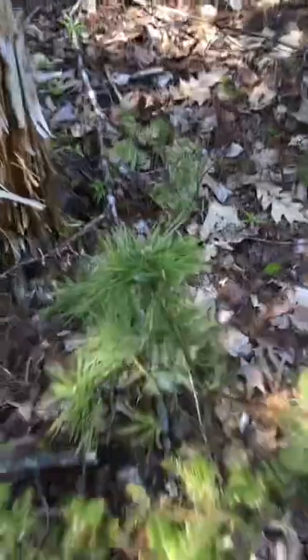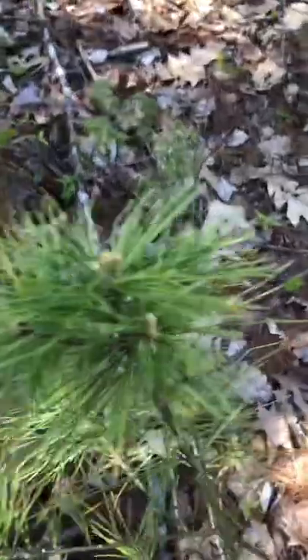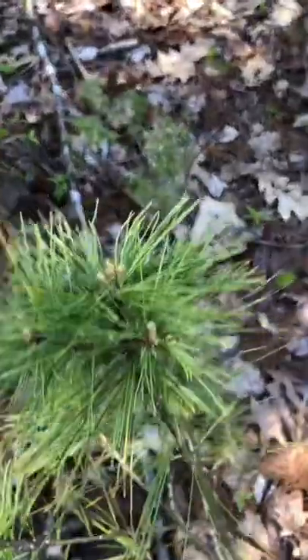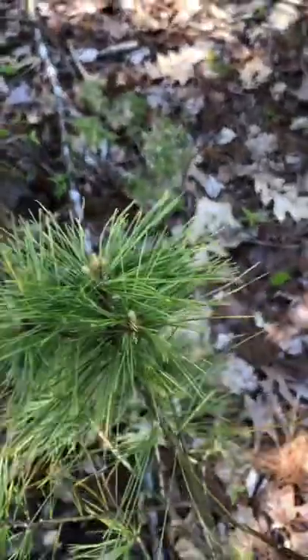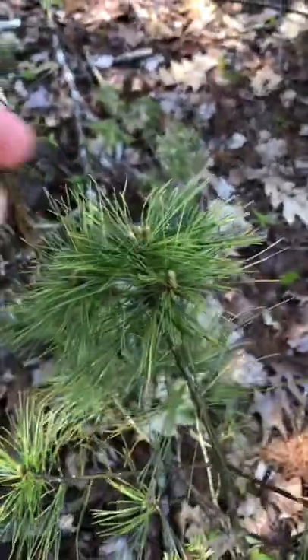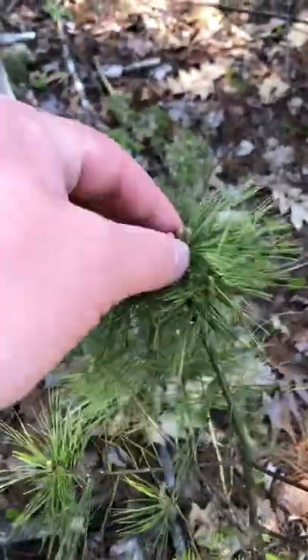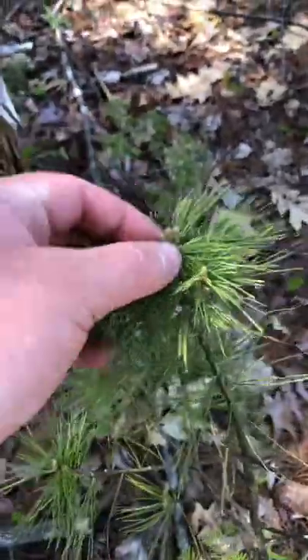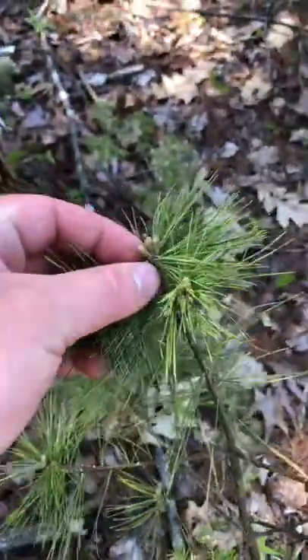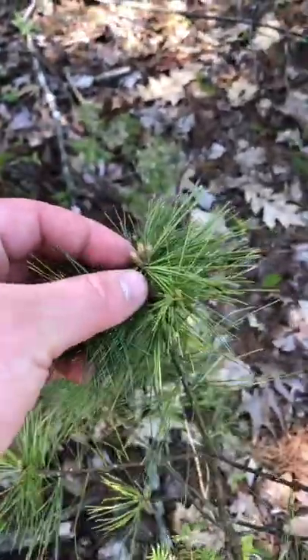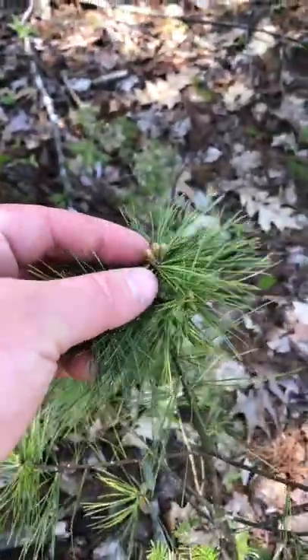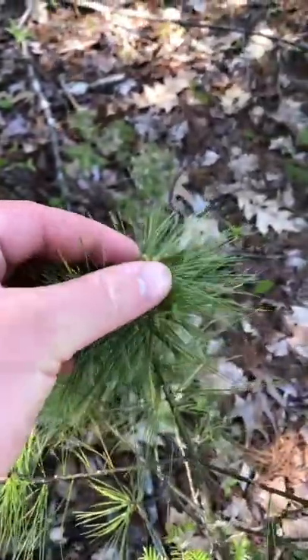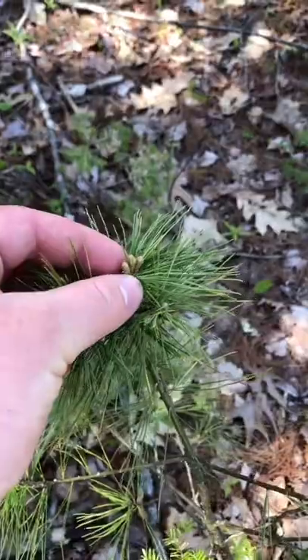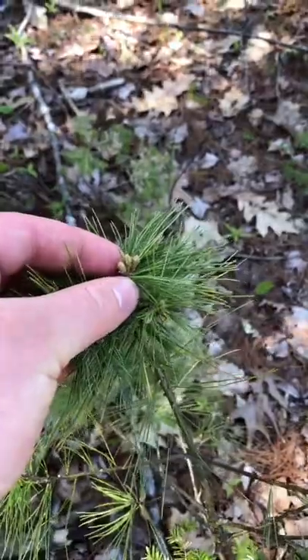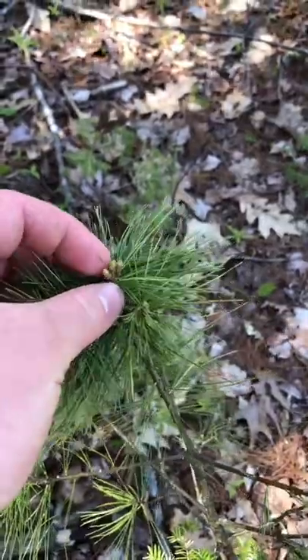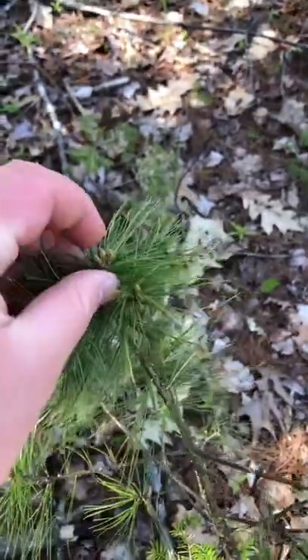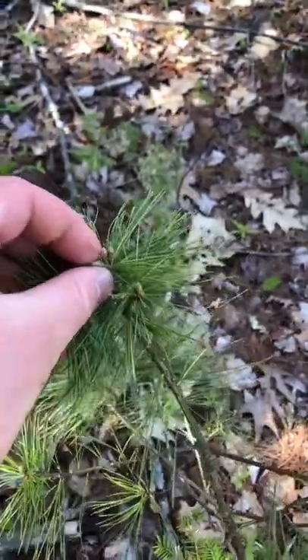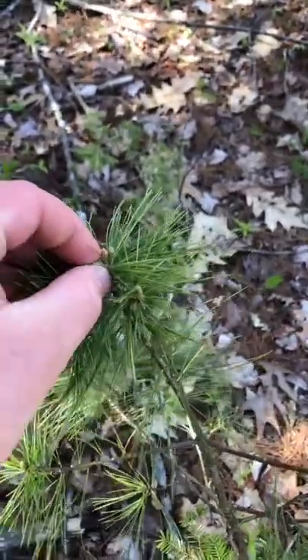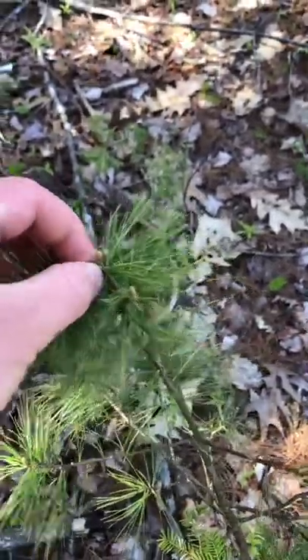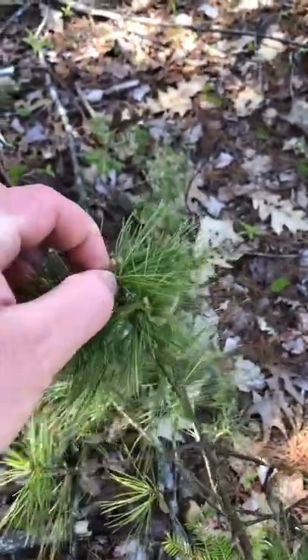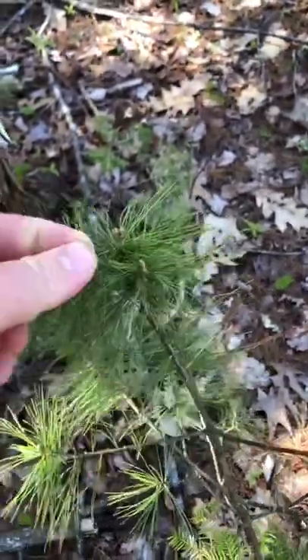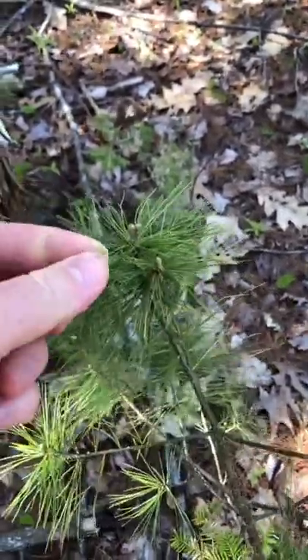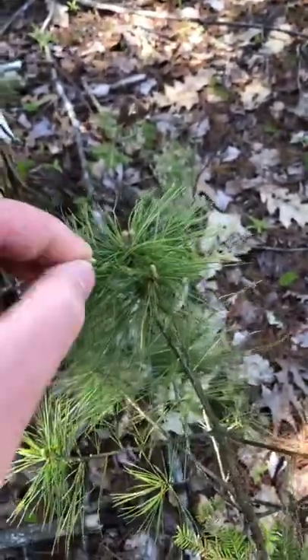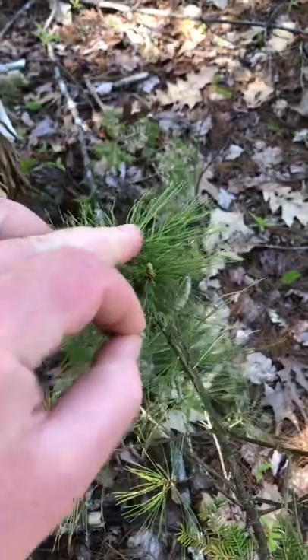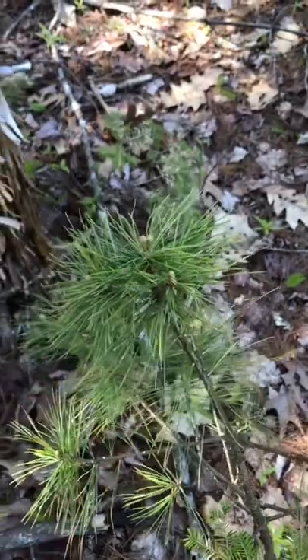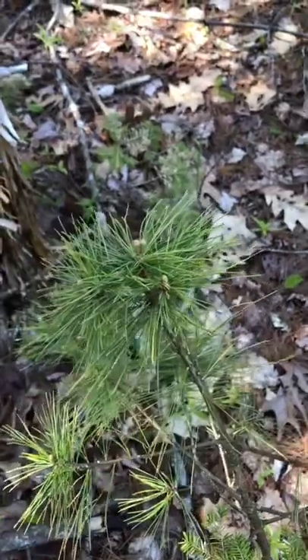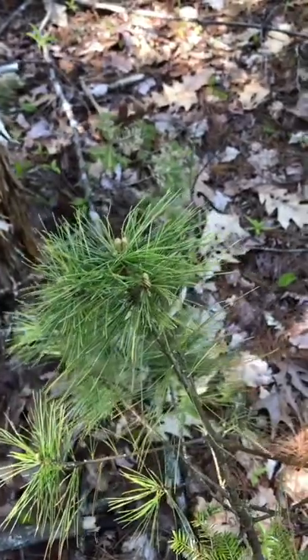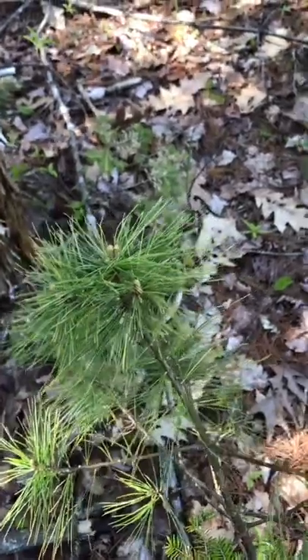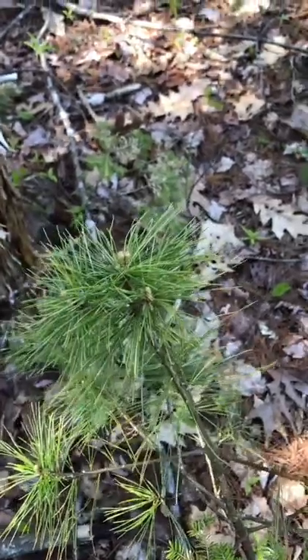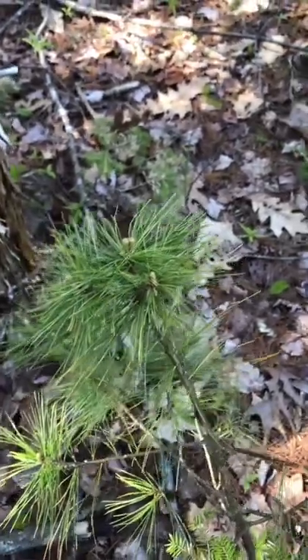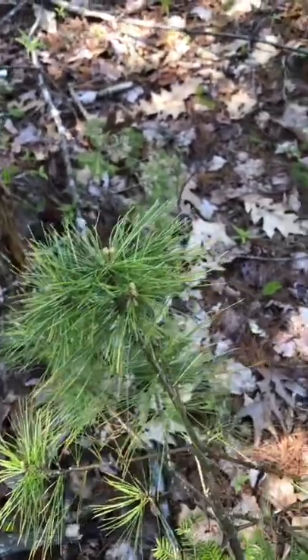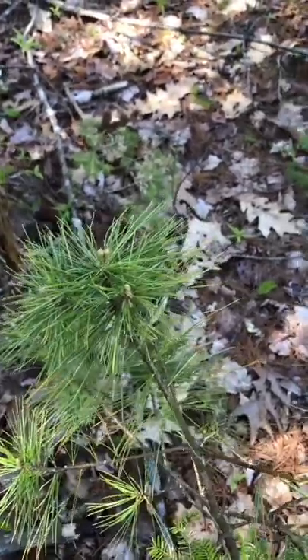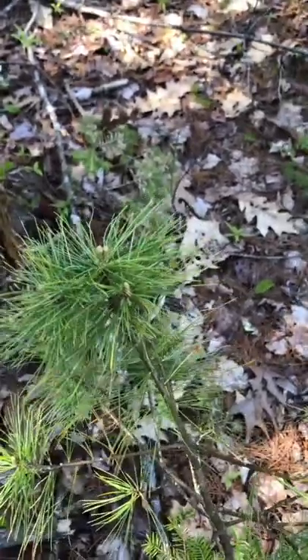Look at this right here. See these little things on top of the white pine? These are called candles. These are edible, easy to harvest, pops right off. You can leave about a half of one of the candles and it will still grow into a branch.